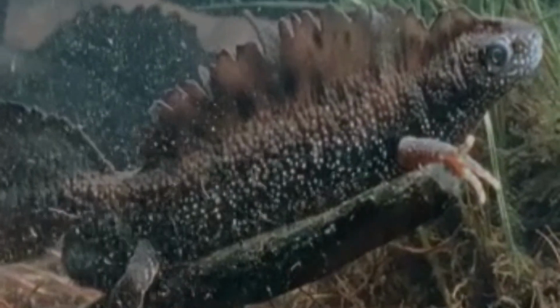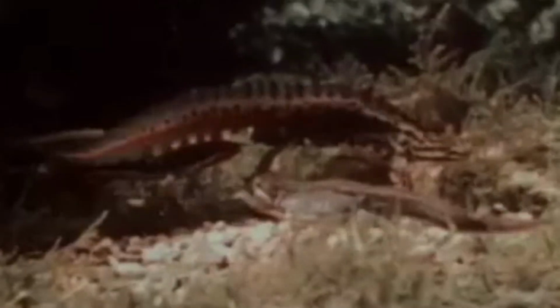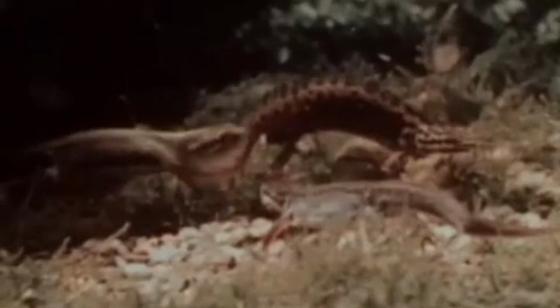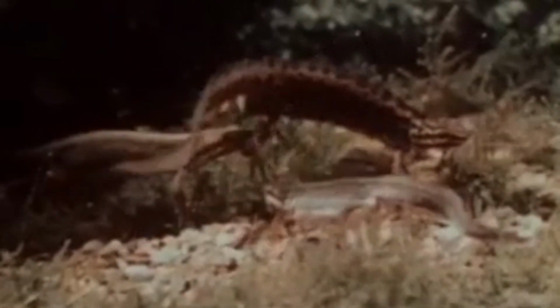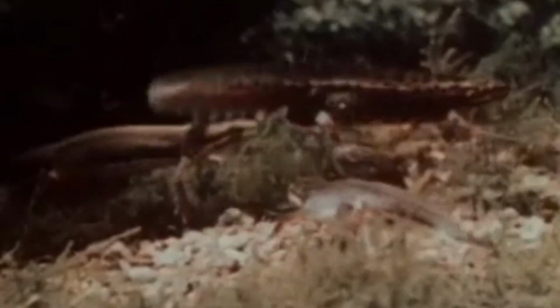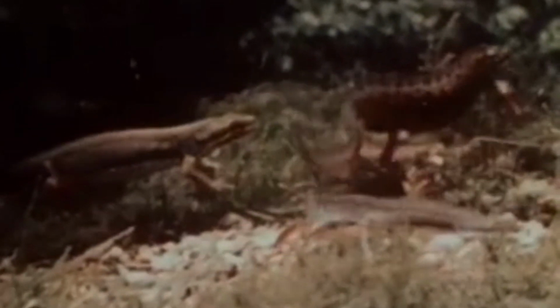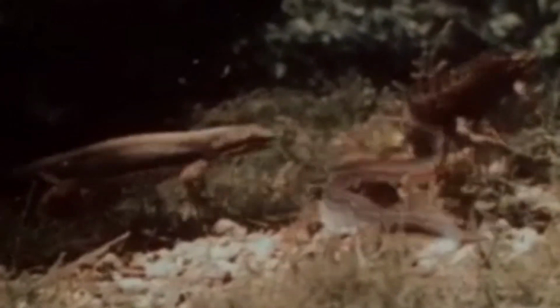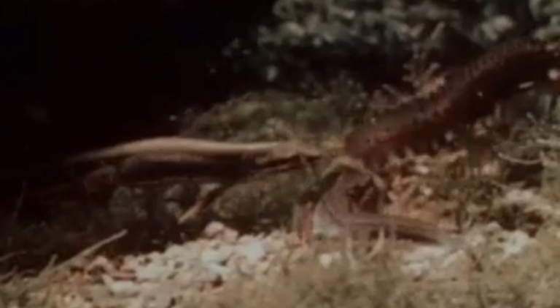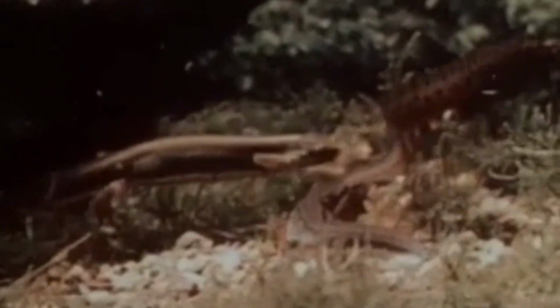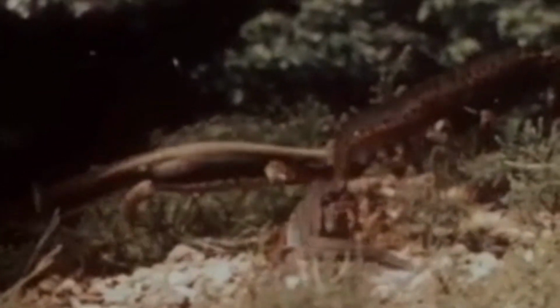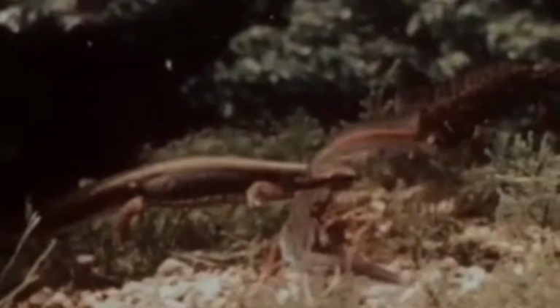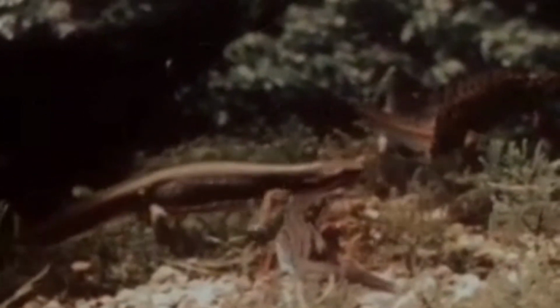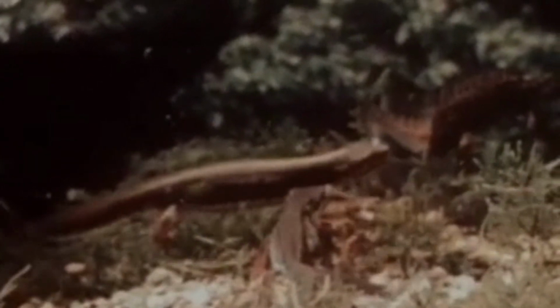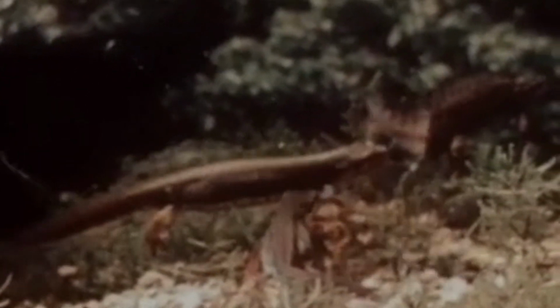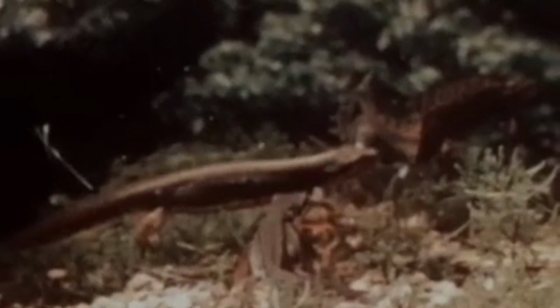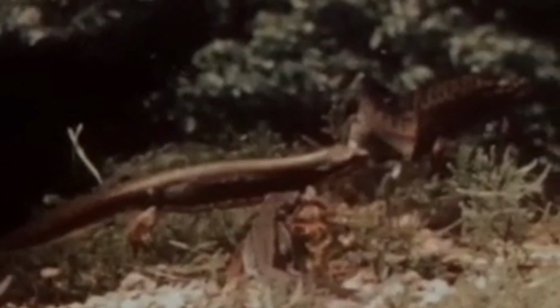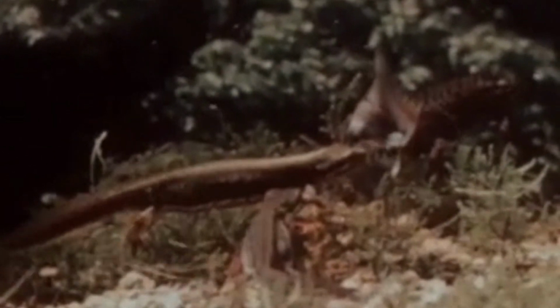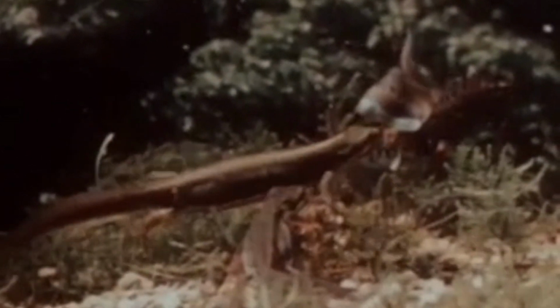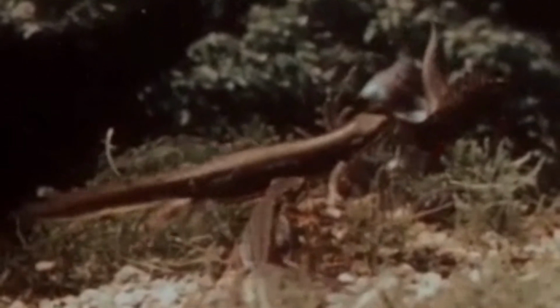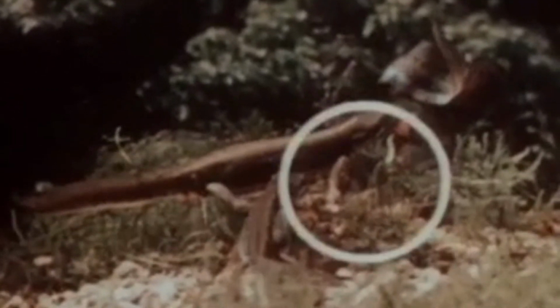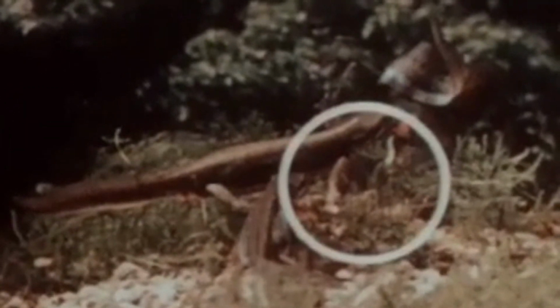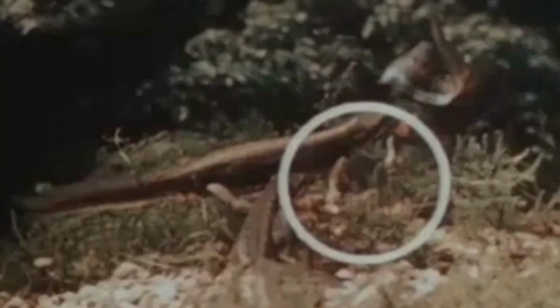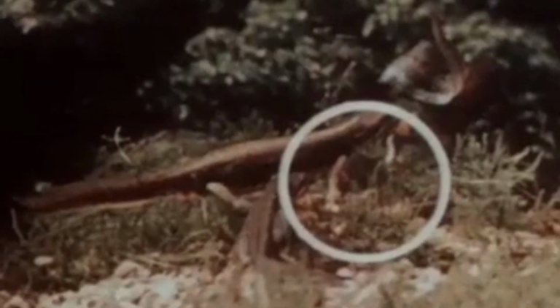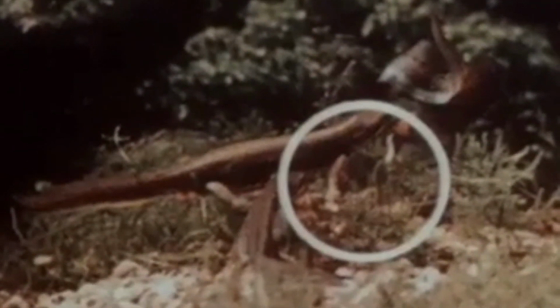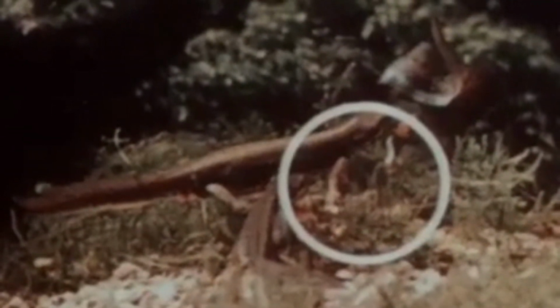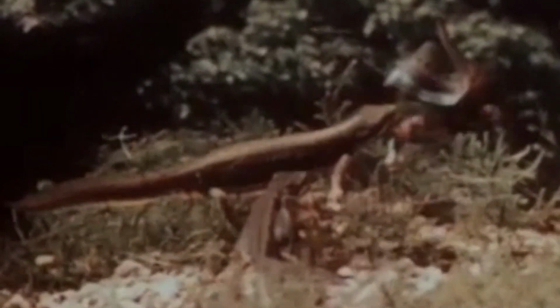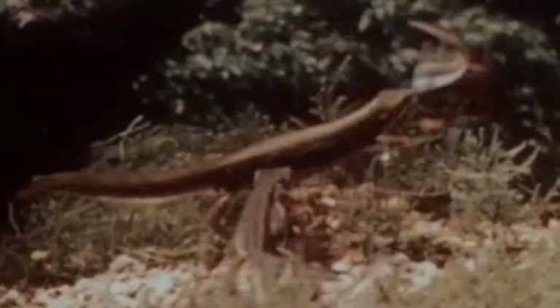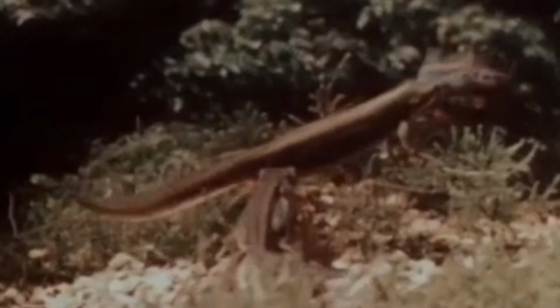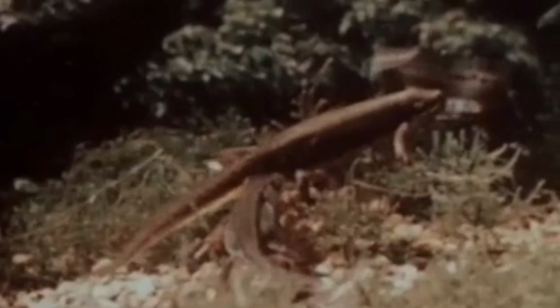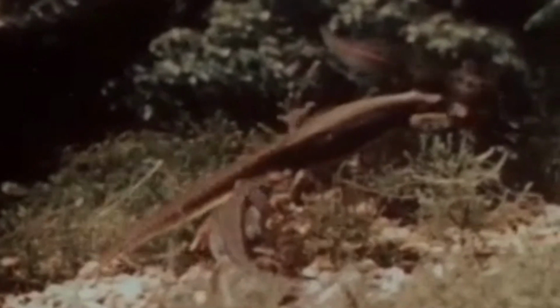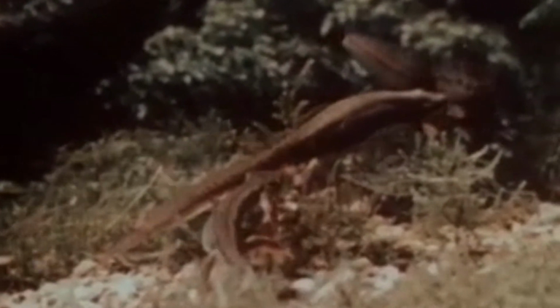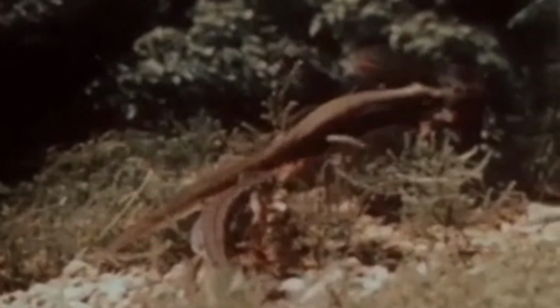Once the female is fully engaged, the male will lay a white ball of sperm called a spermatophore onto the substrate. This allows the female to move so that her reproductive tract is directly over it, and she can uptake the spermatophore into her reproductive tract to fertilize her eggs.